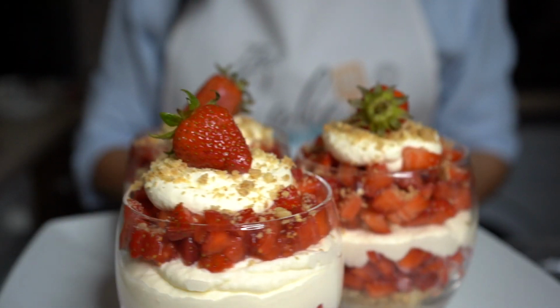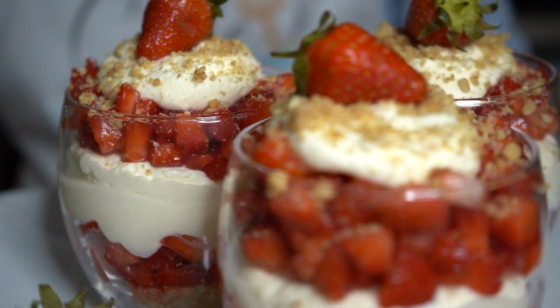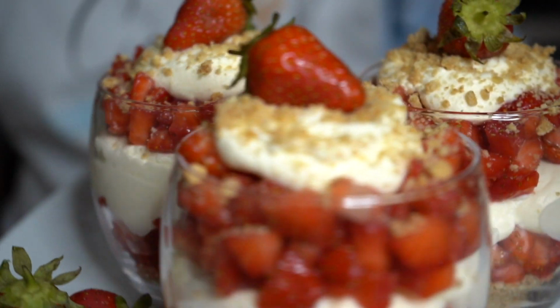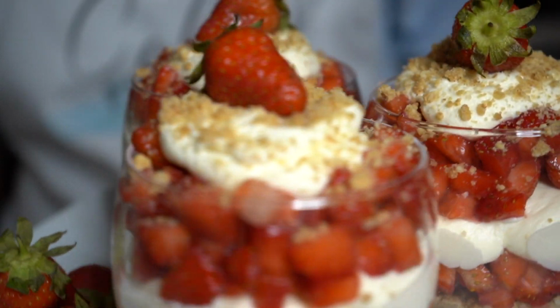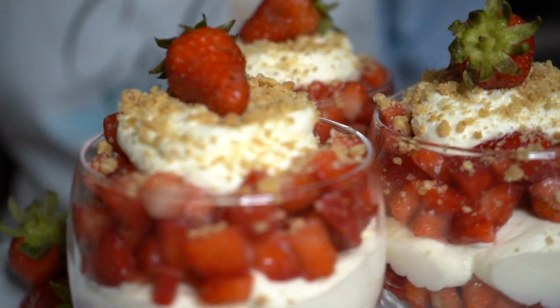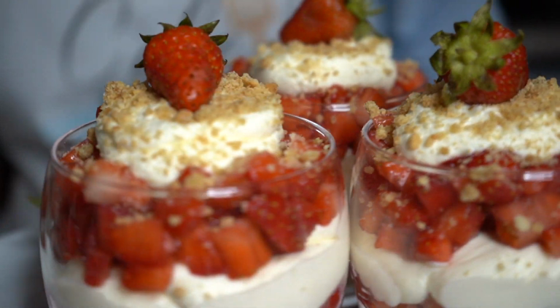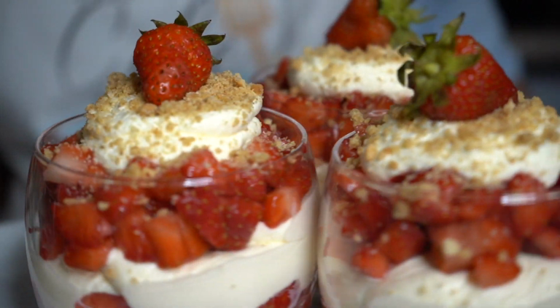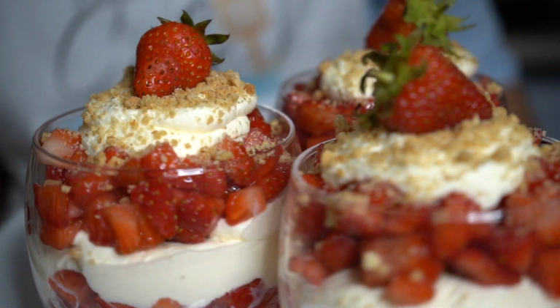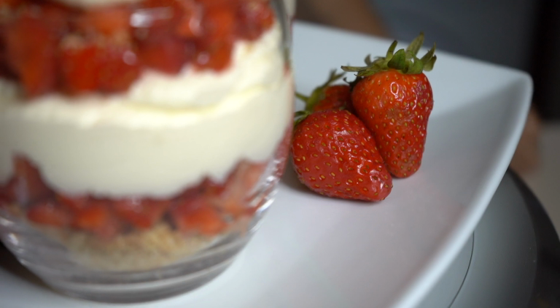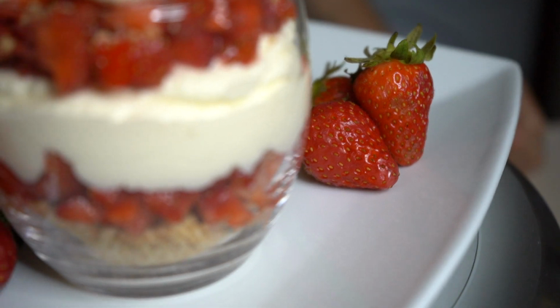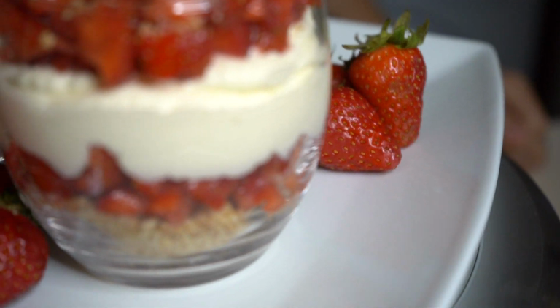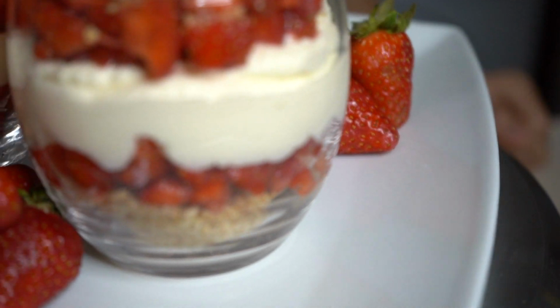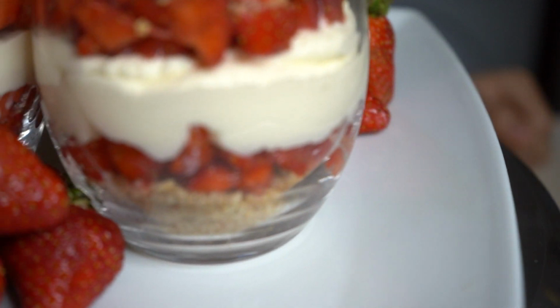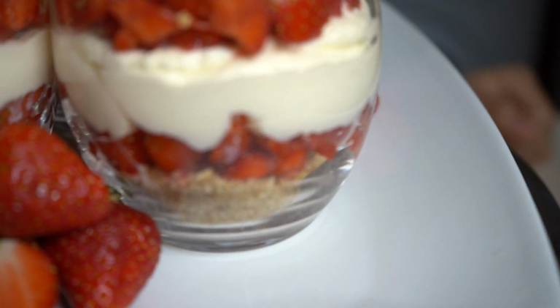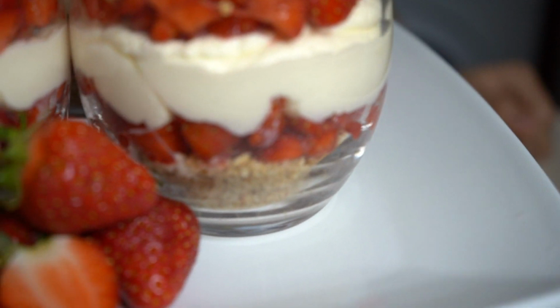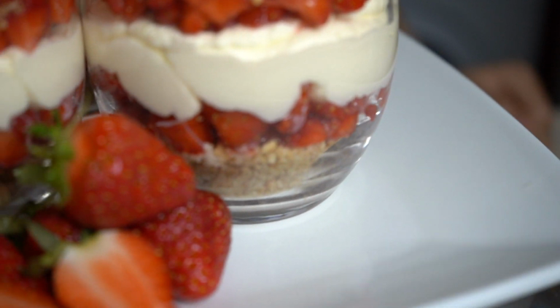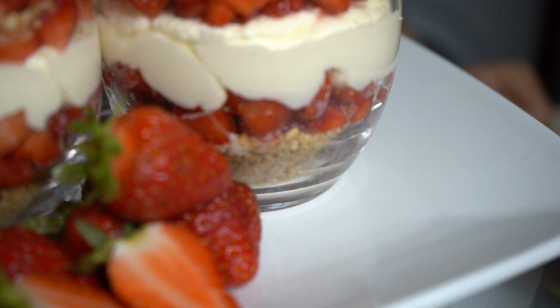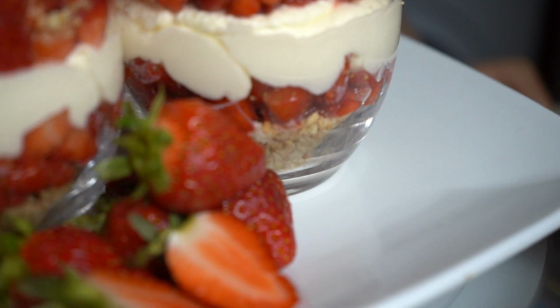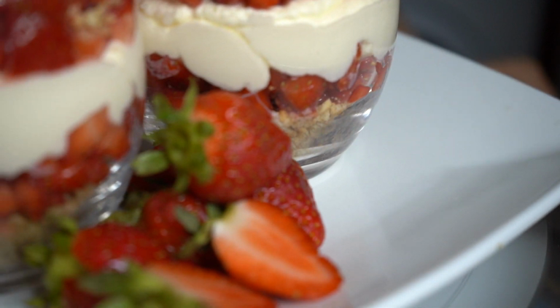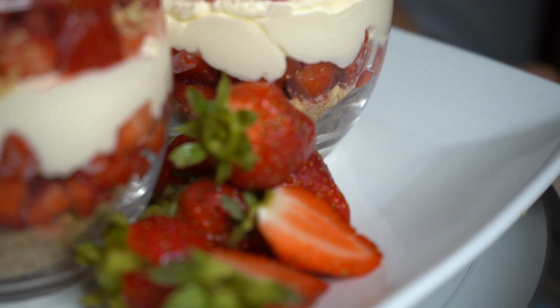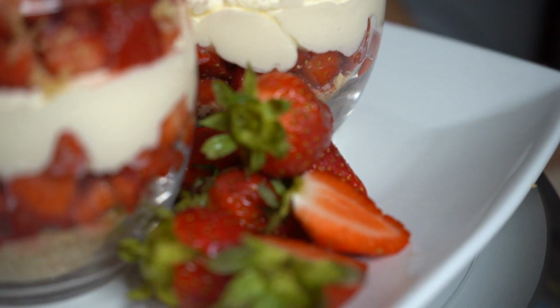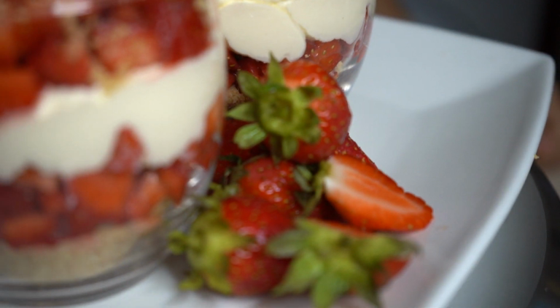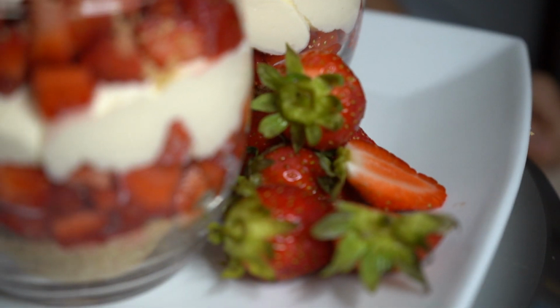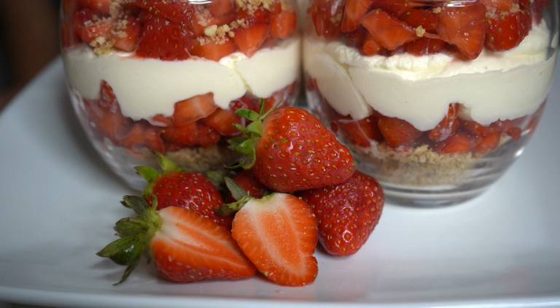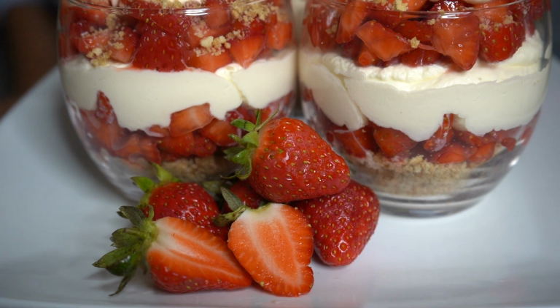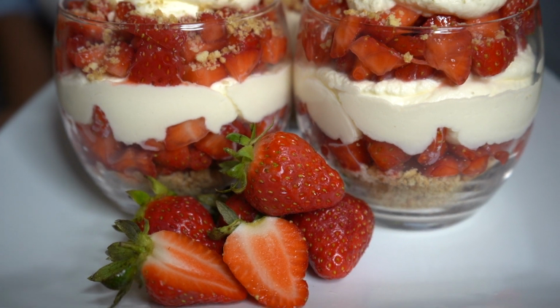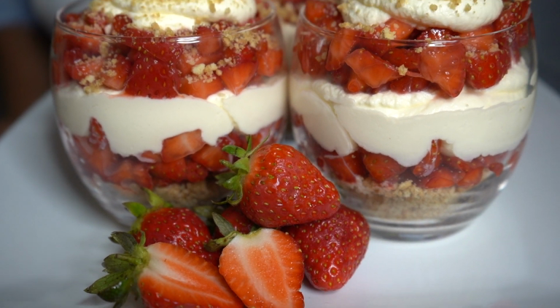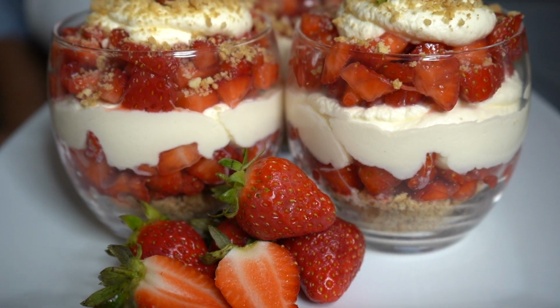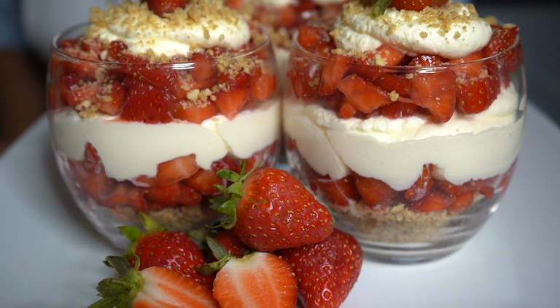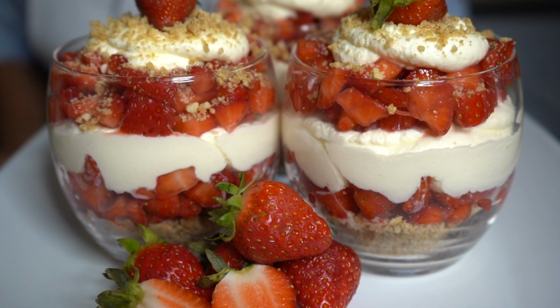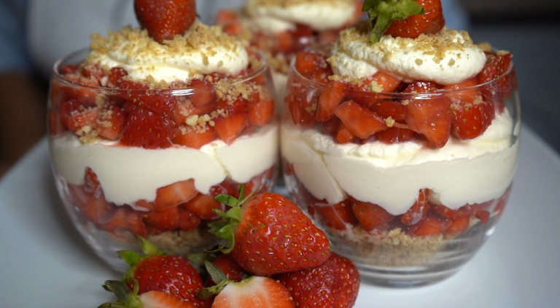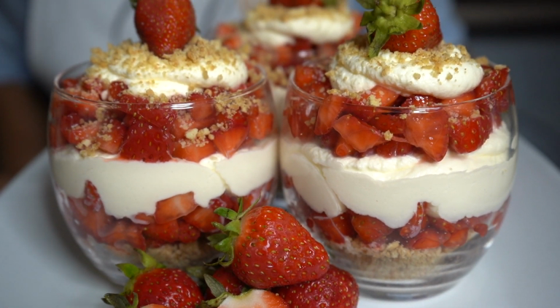And we are done! This is a very easy and simple dessert. These are perfect for kids' parties and picnics.